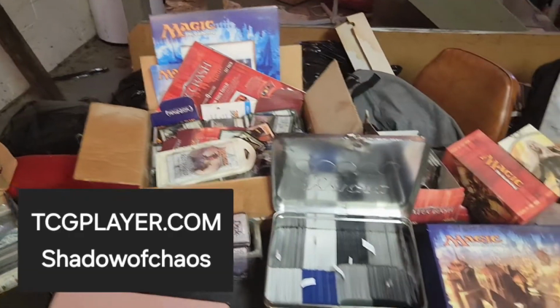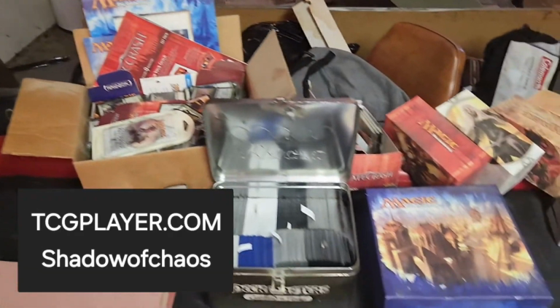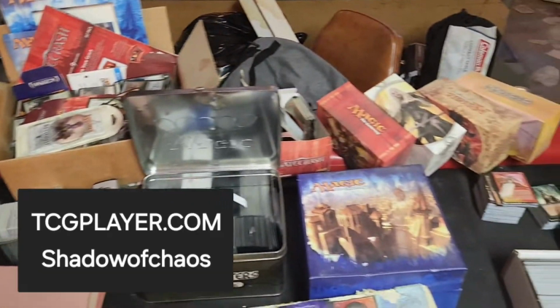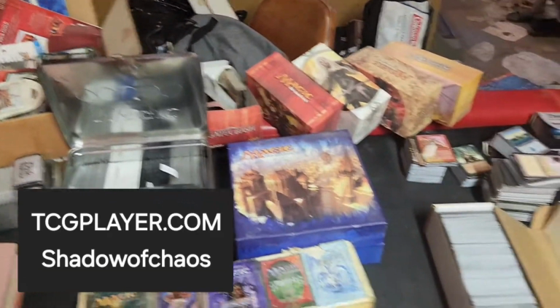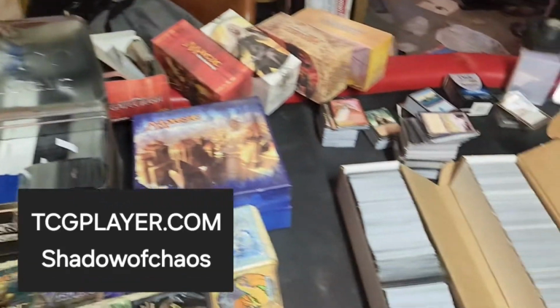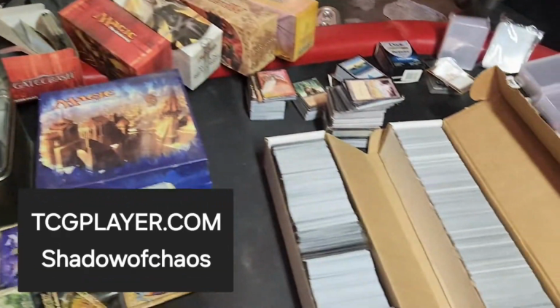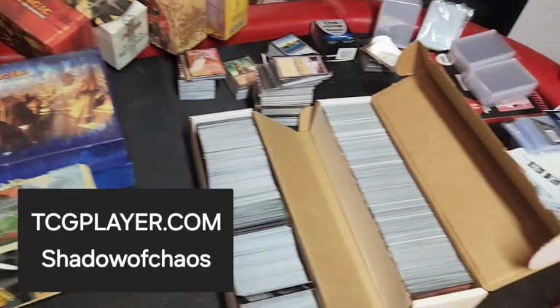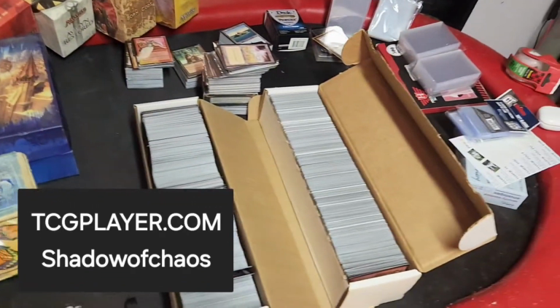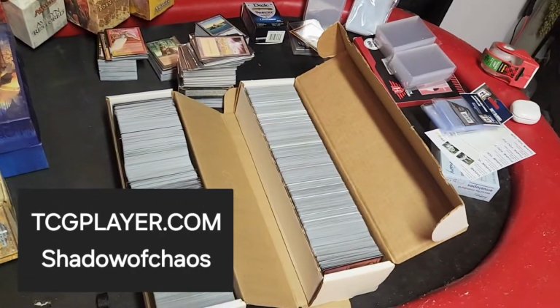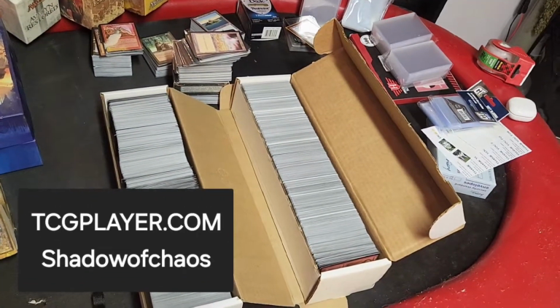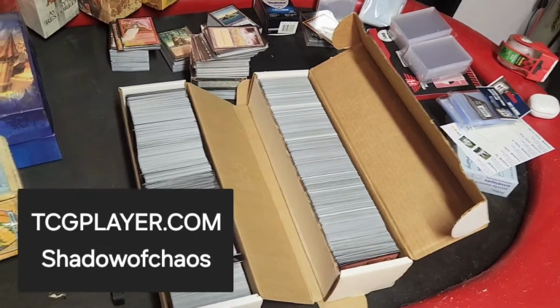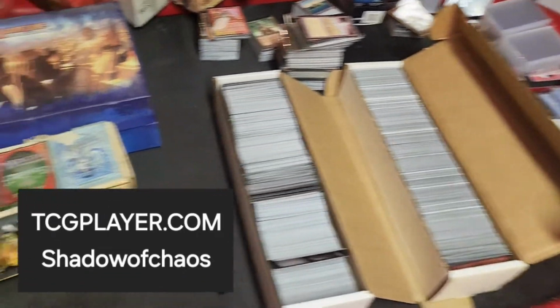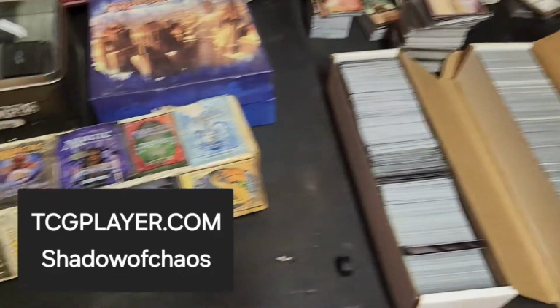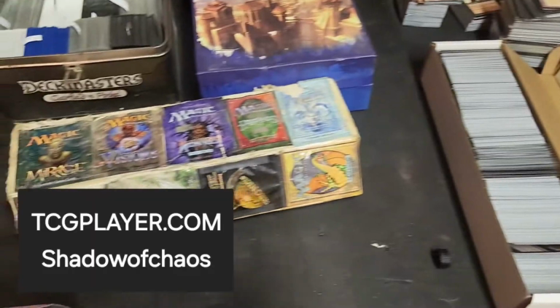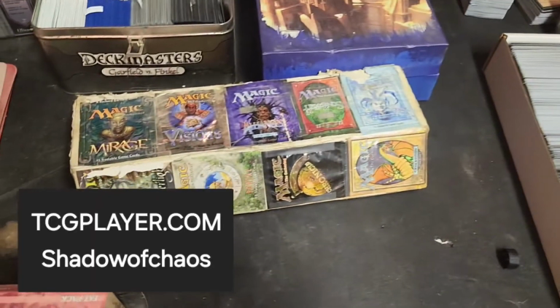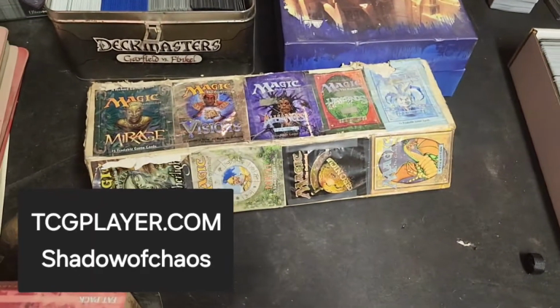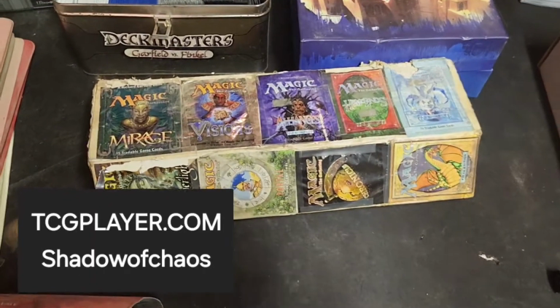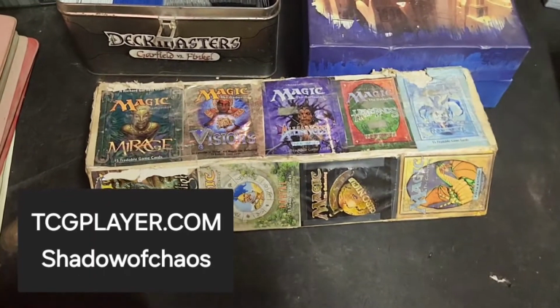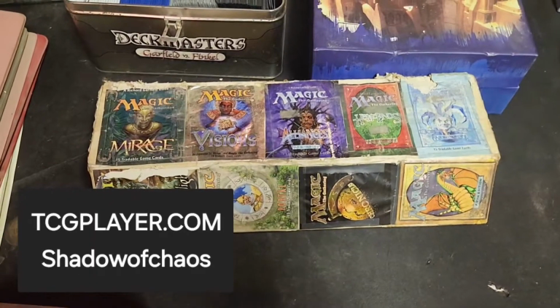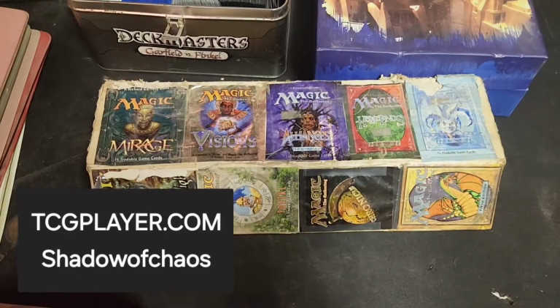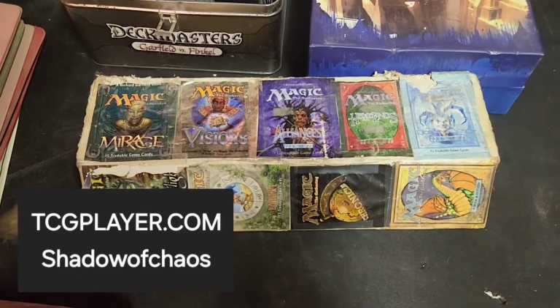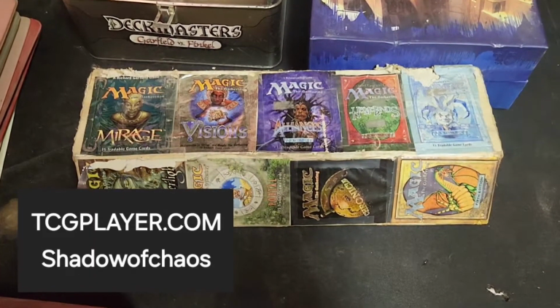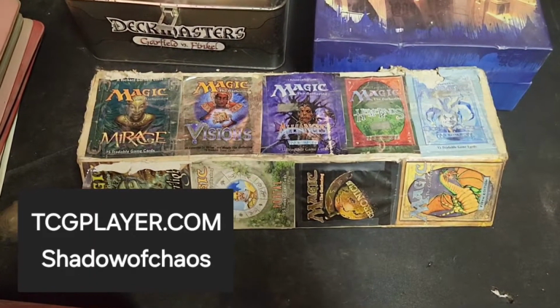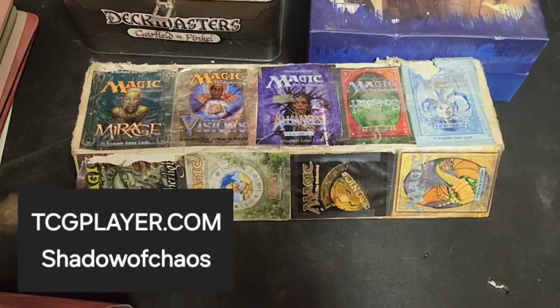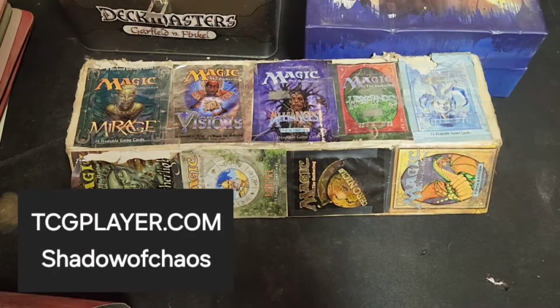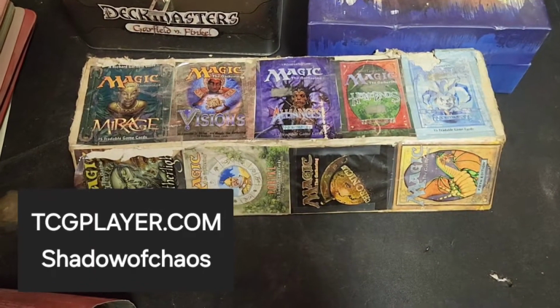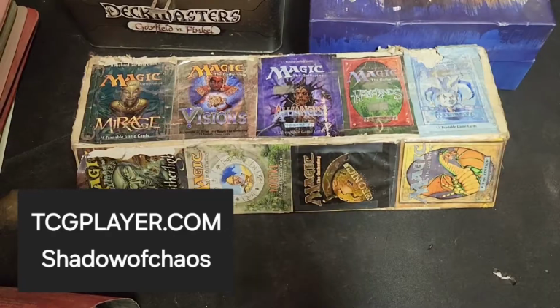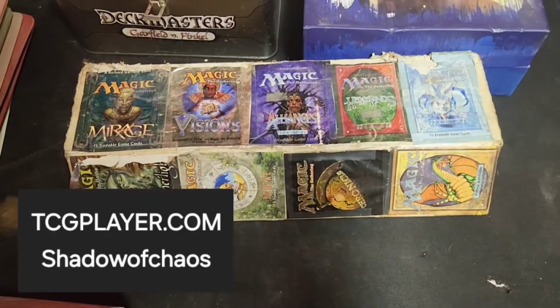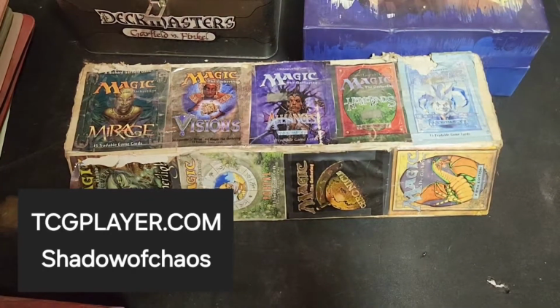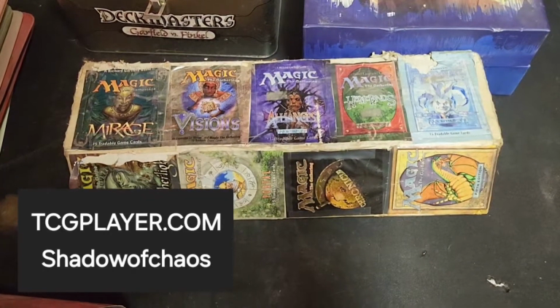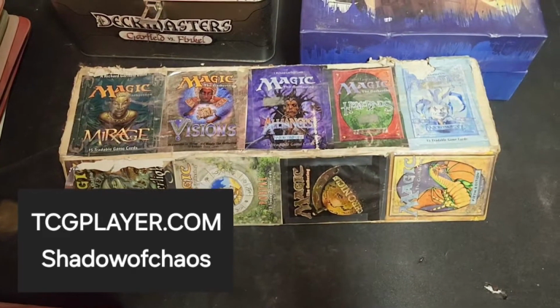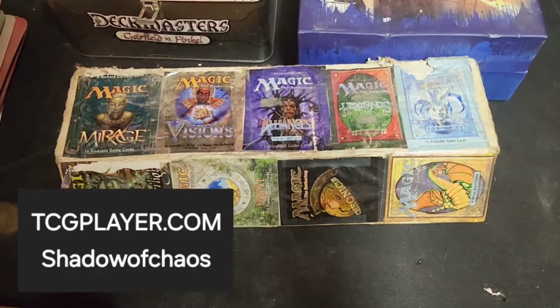But everything you see here, I'm going through to organize, to put up for sale on TCGplayer.com. My account is Shadow of Chaos.